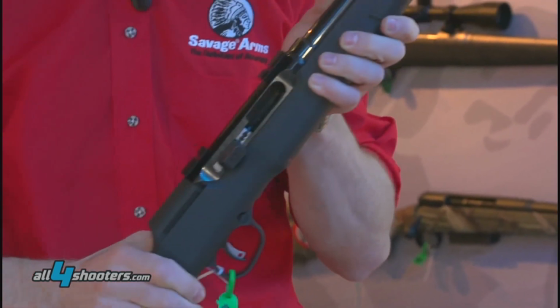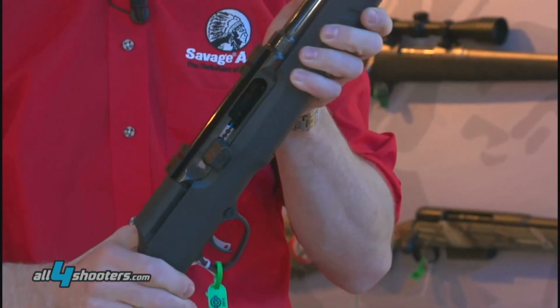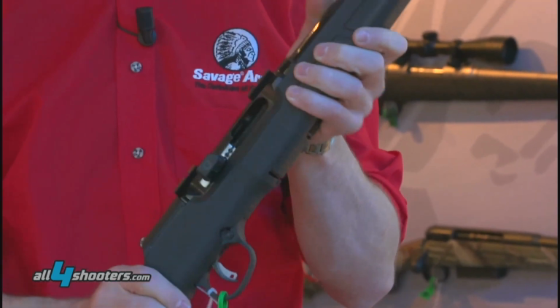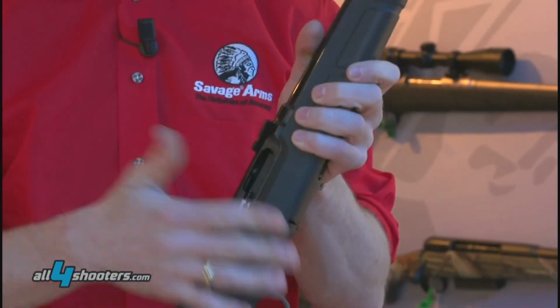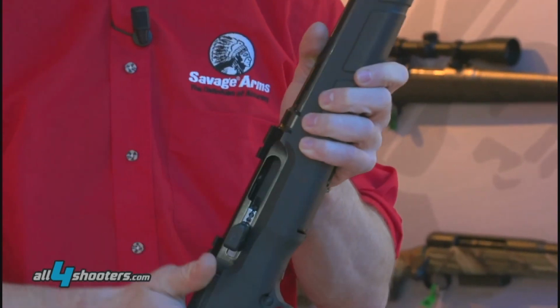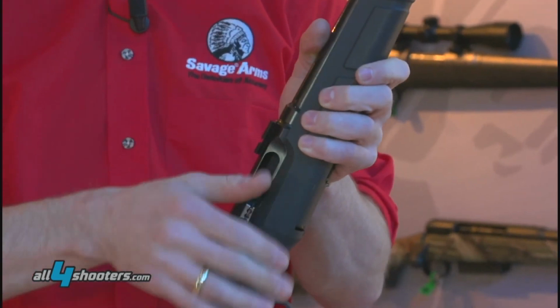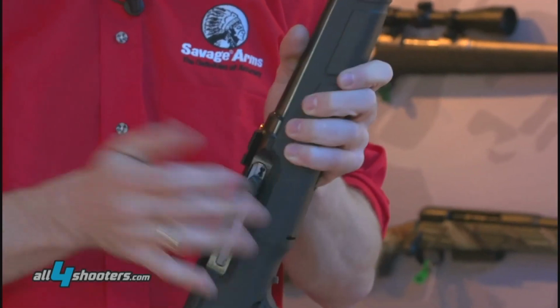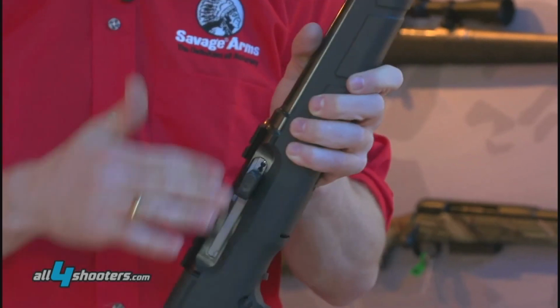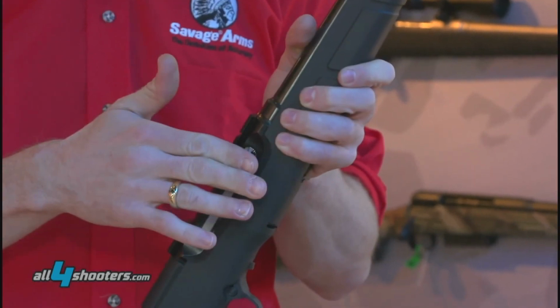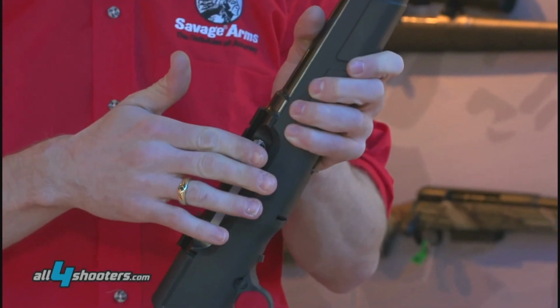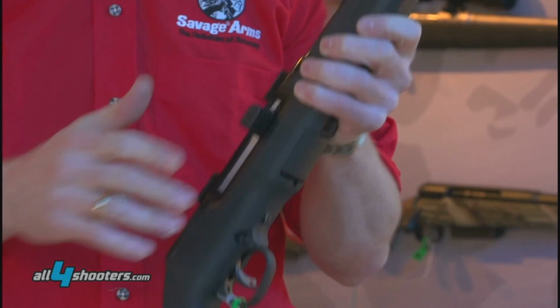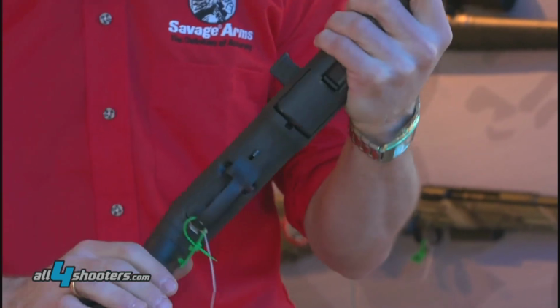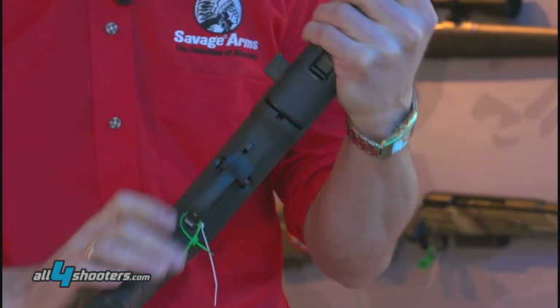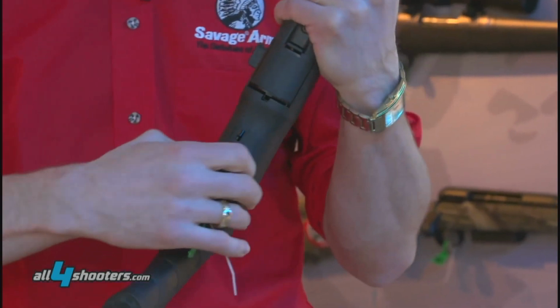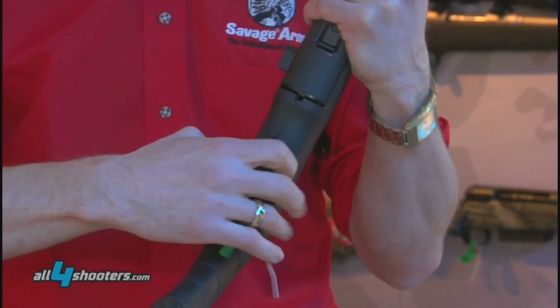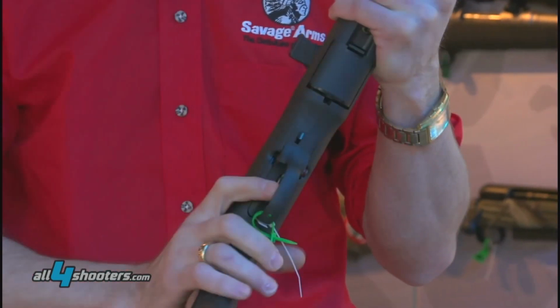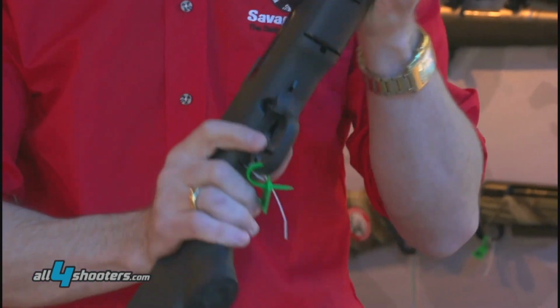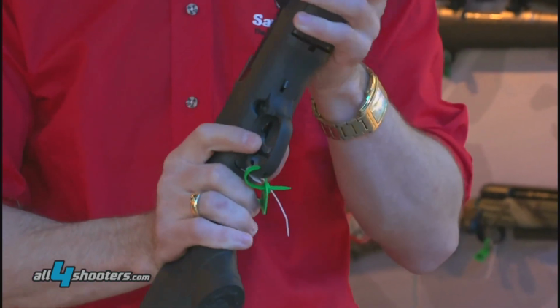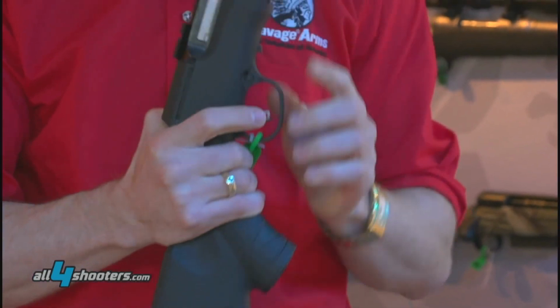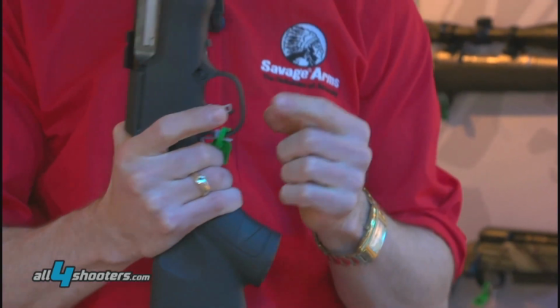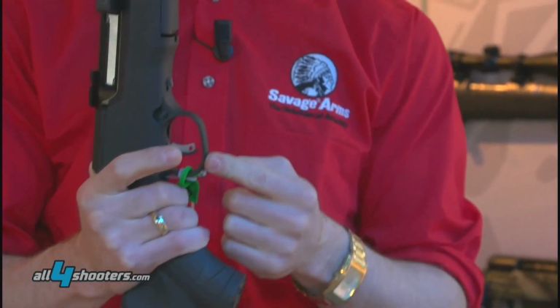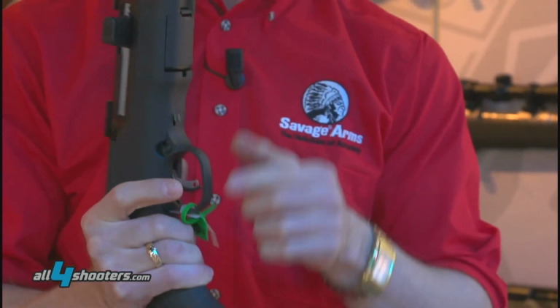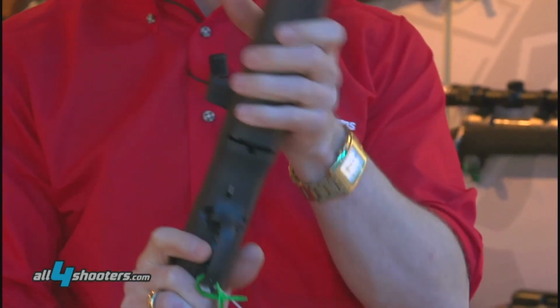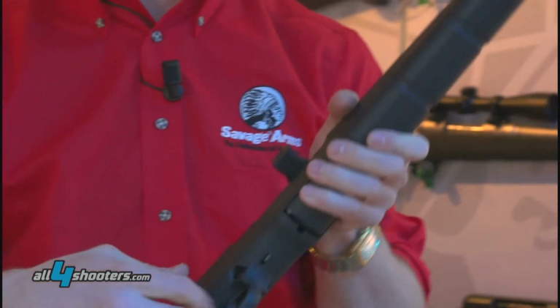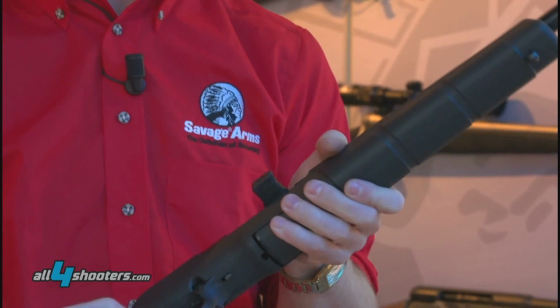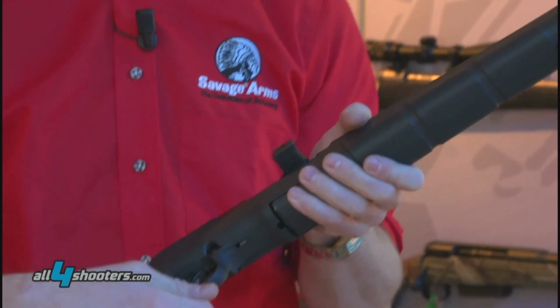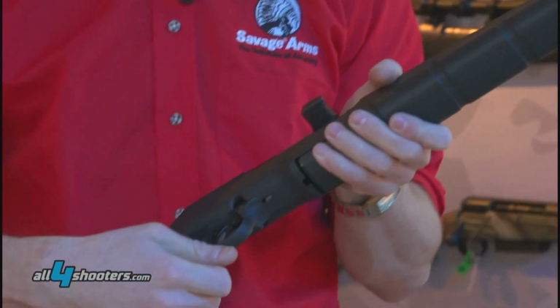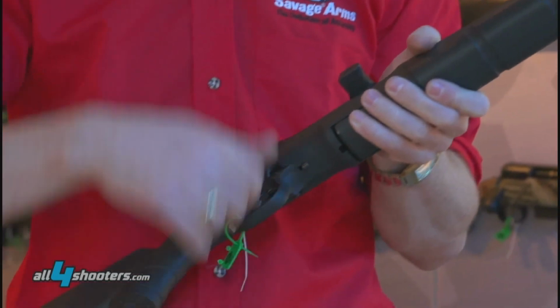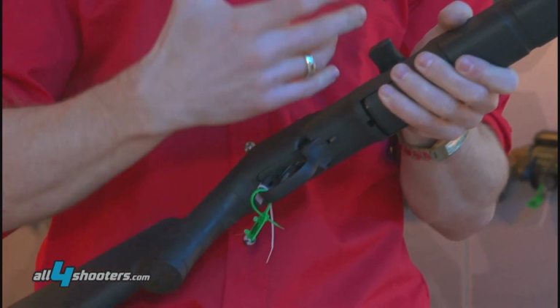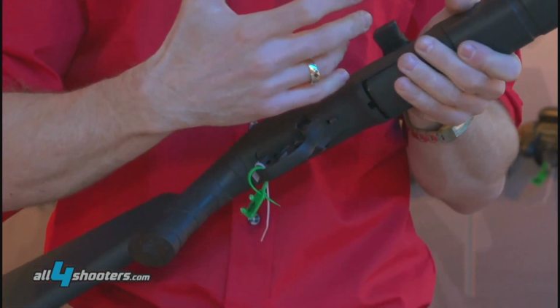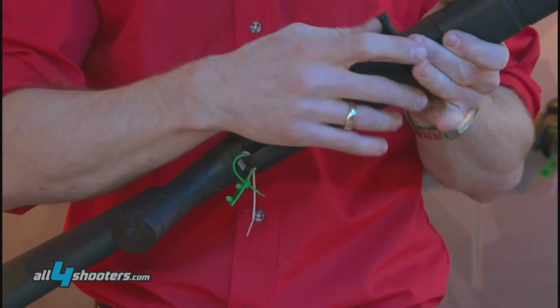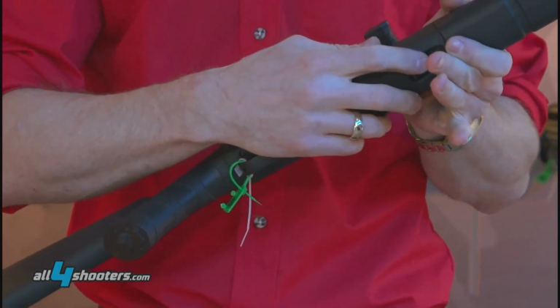To deactivate the bolt lock, just pull the bolt handle back and it'll close the bolt. Cross bolt safety and adjustable AccuTrigger, adjustable outside of the stock so you don't need to take the gun apart or anything like that.